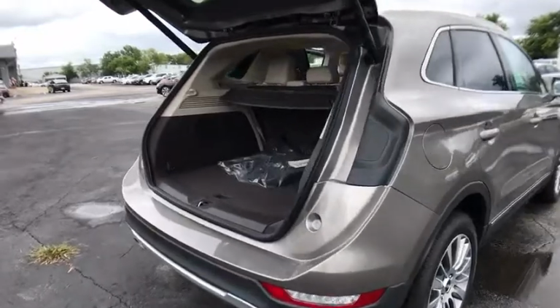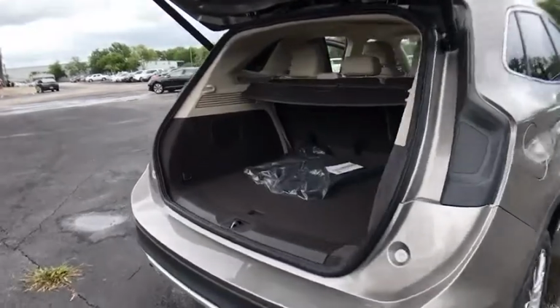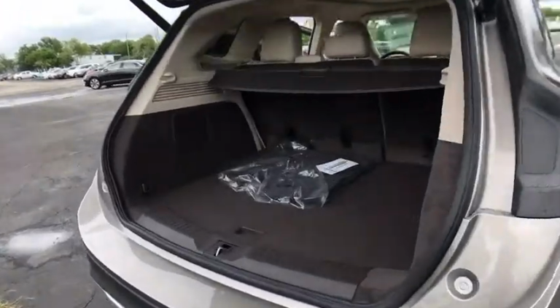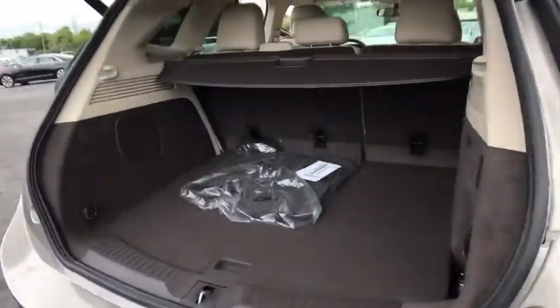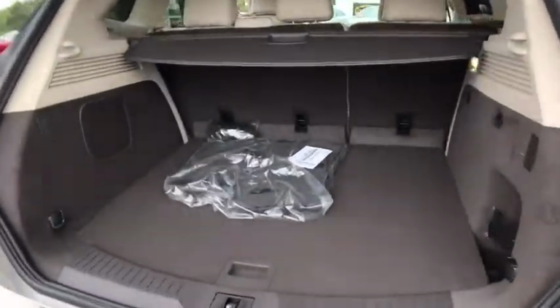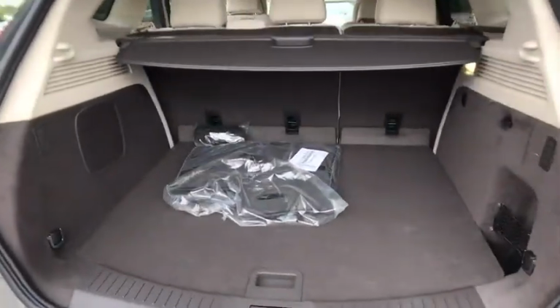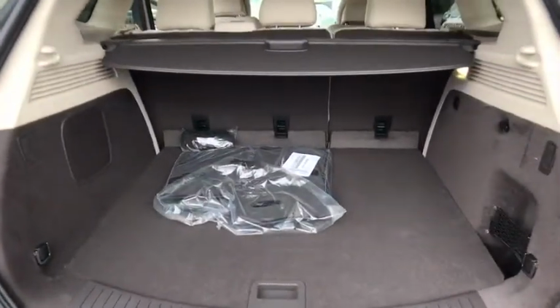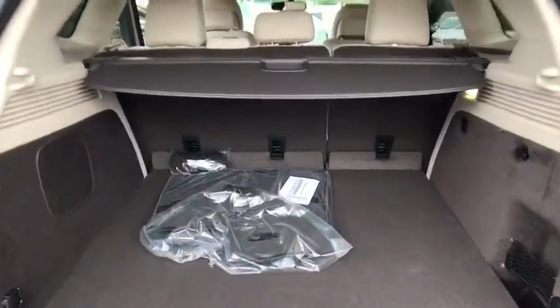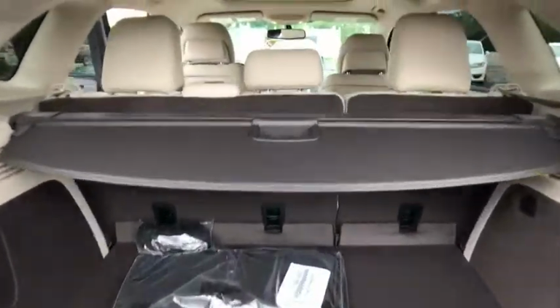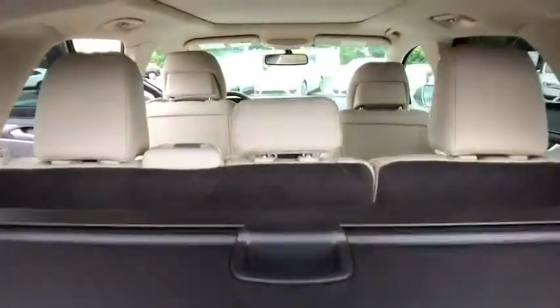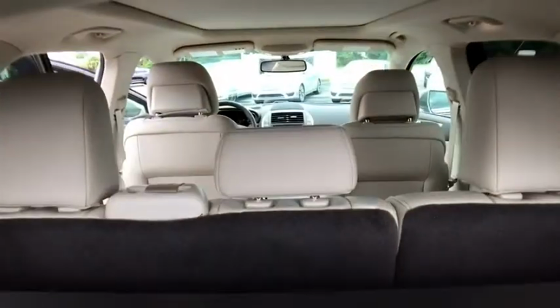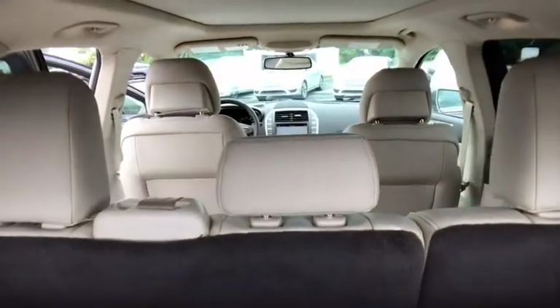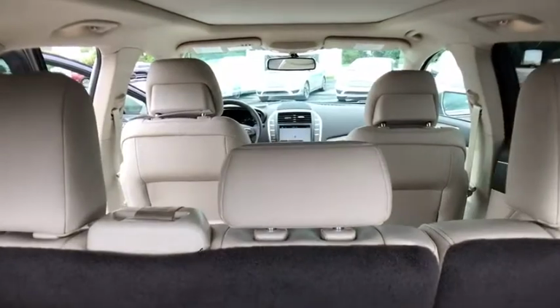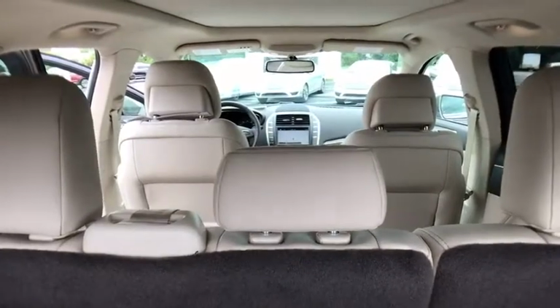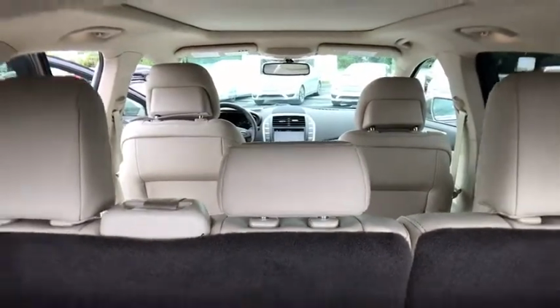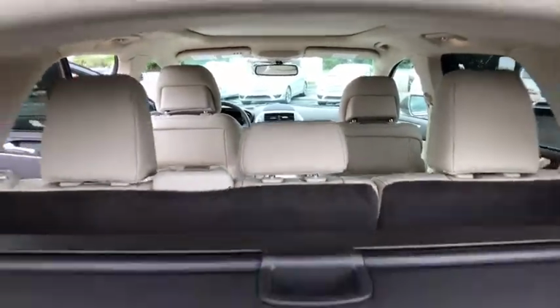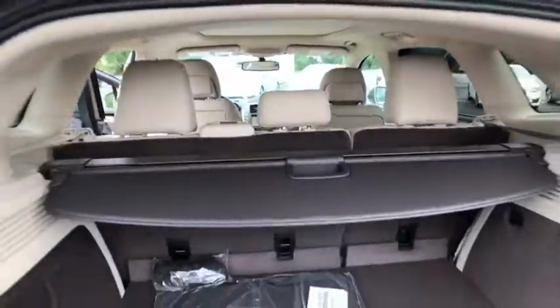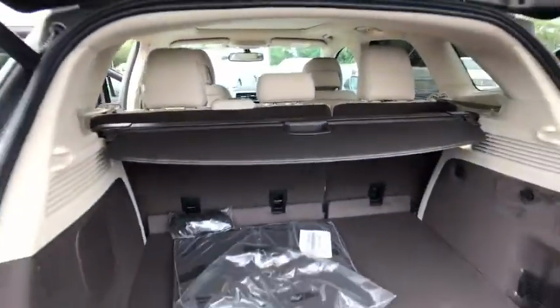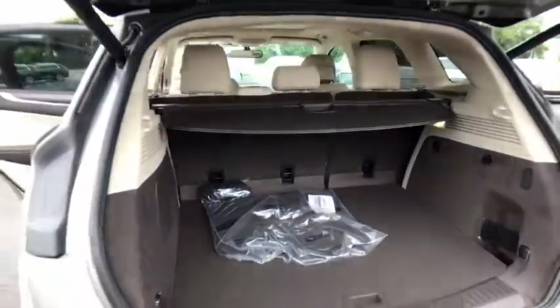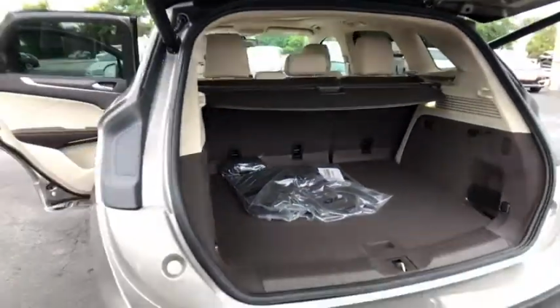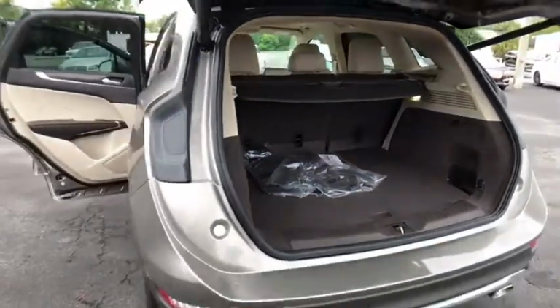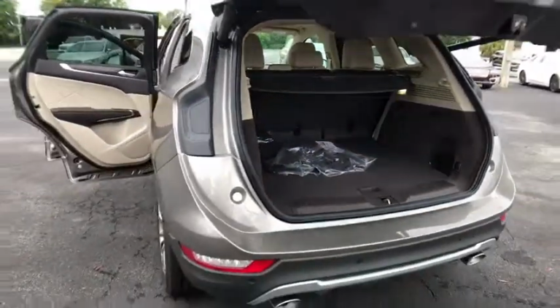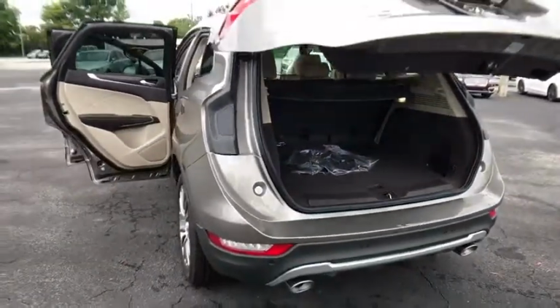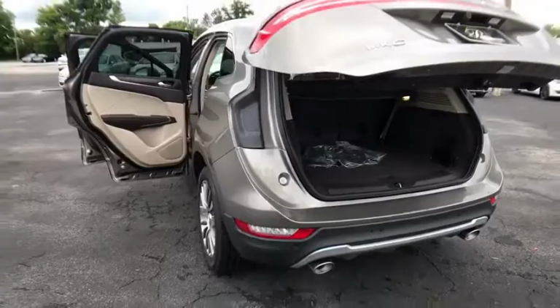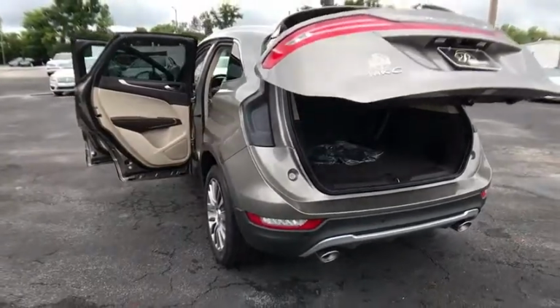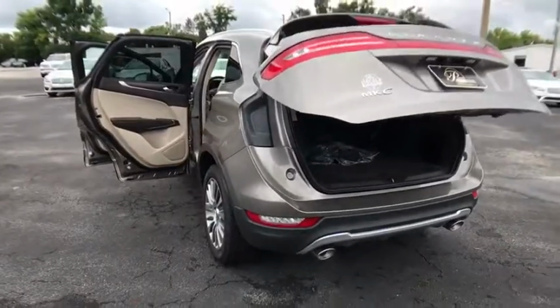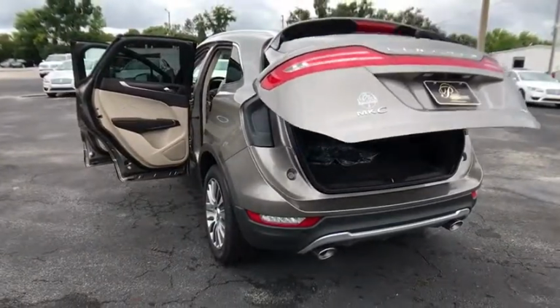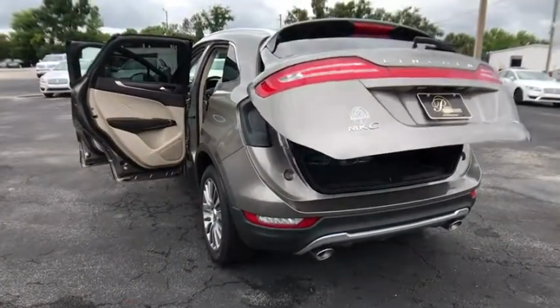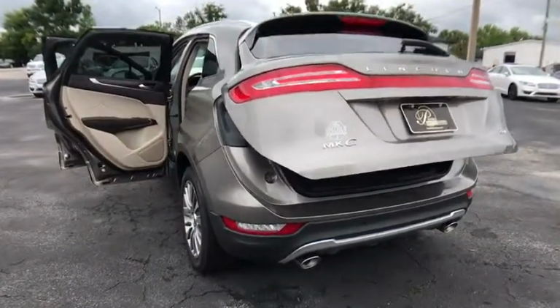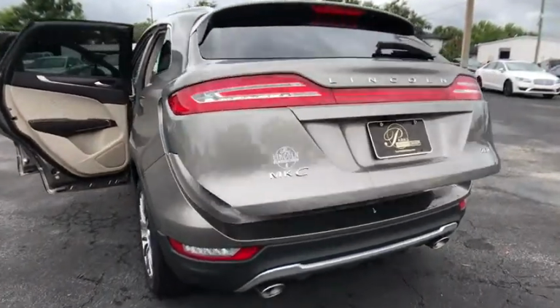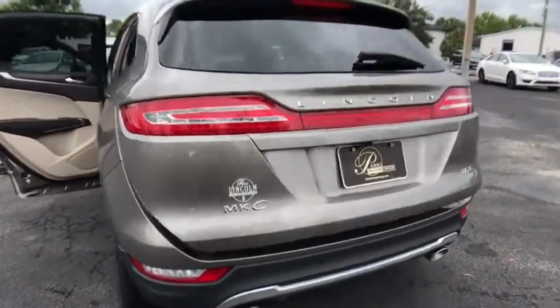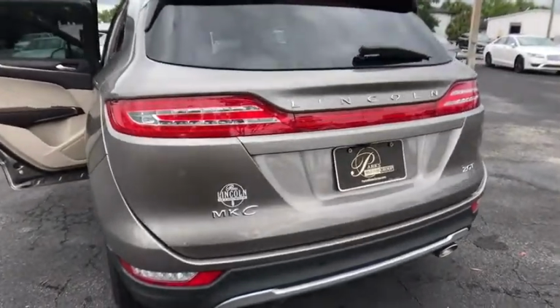Stability control, navigation system, traction control, steering wheel audio controls, anti-lock braking system, power passenger seat, keyless entry, remote engine start, backup camera, power liftgate.